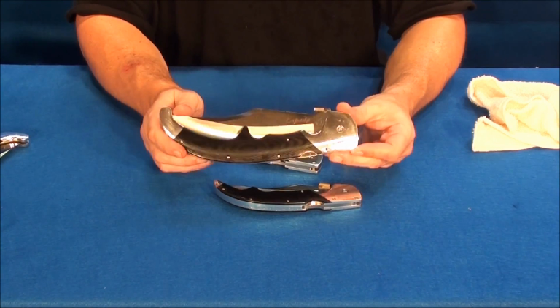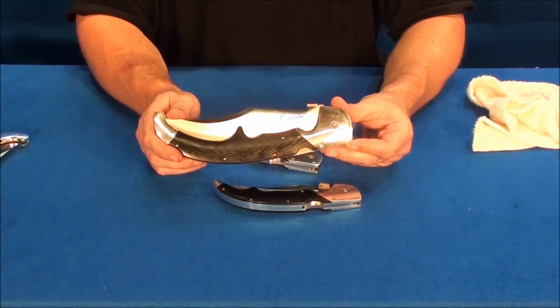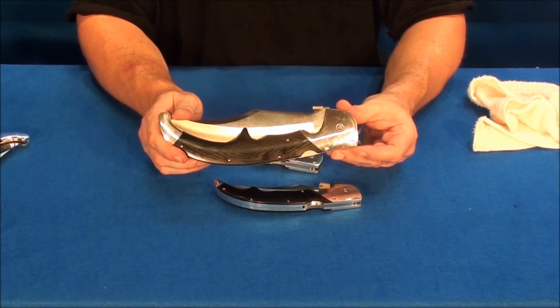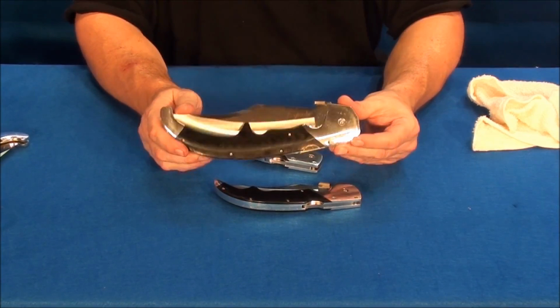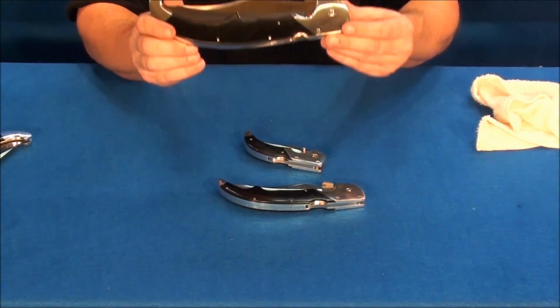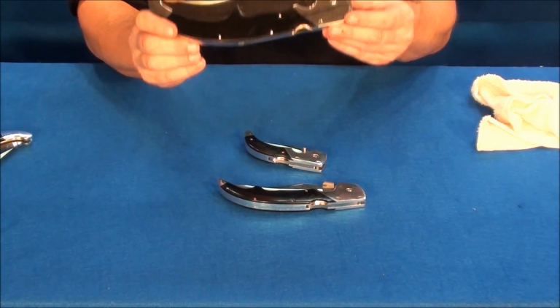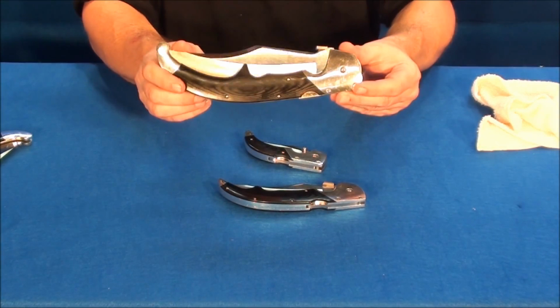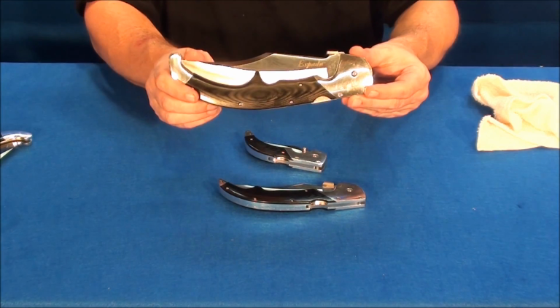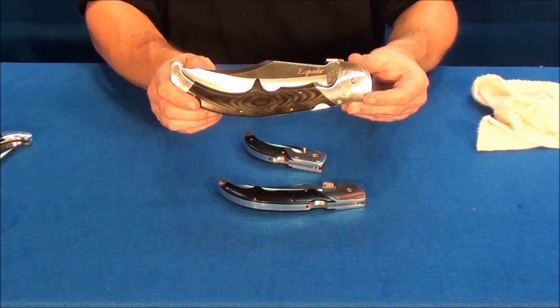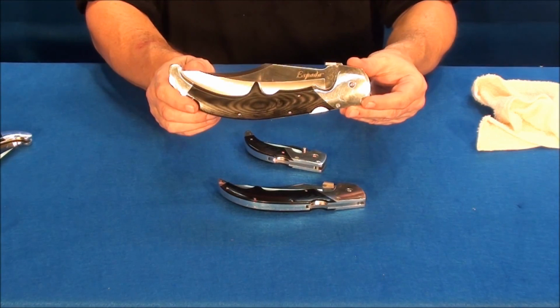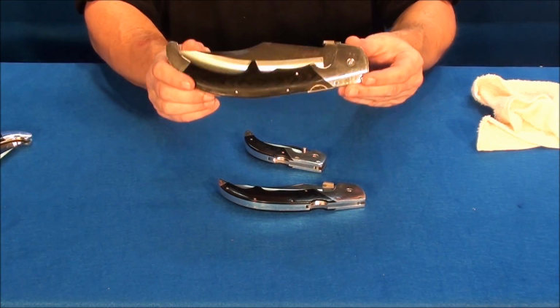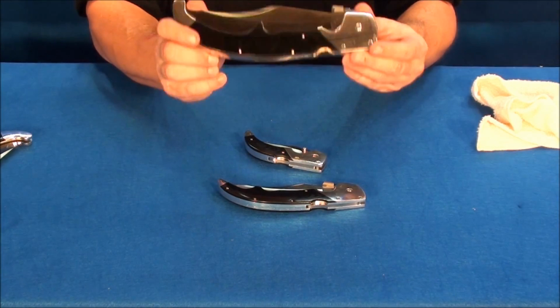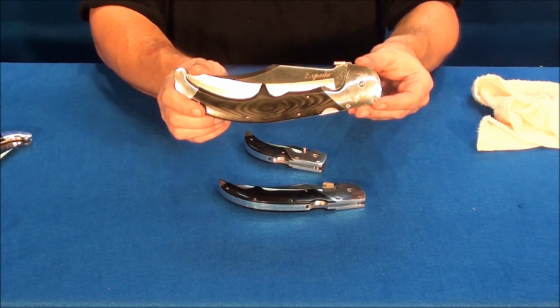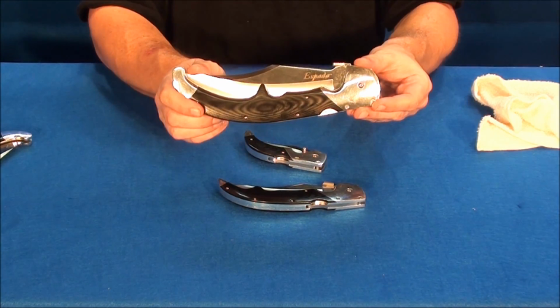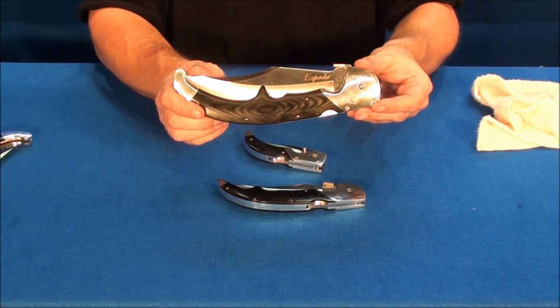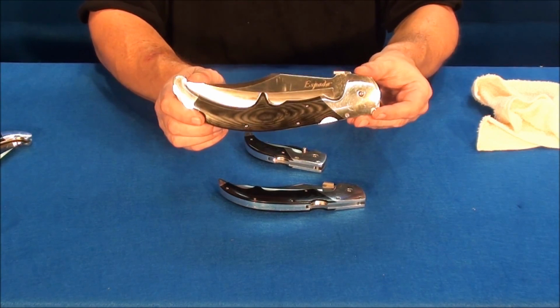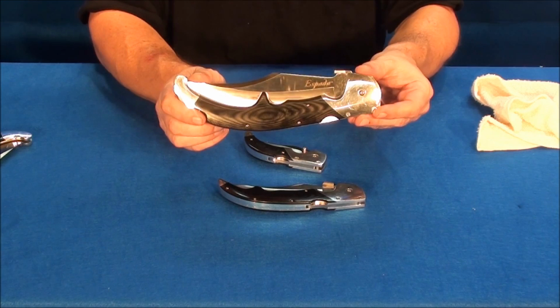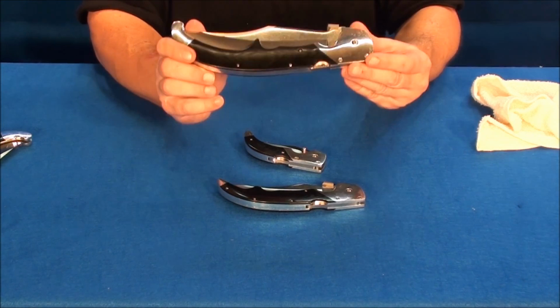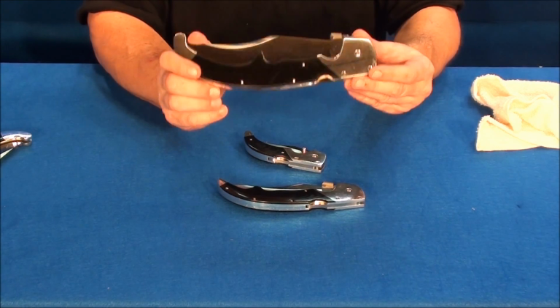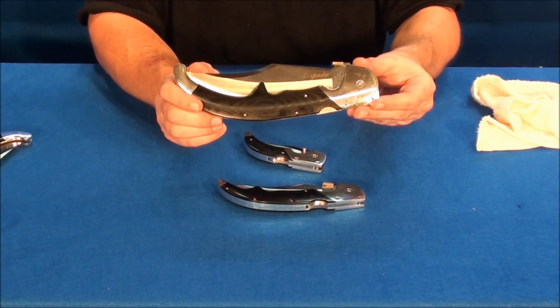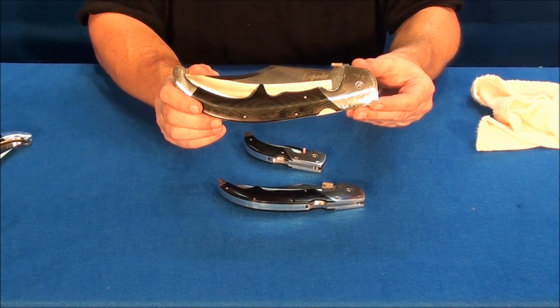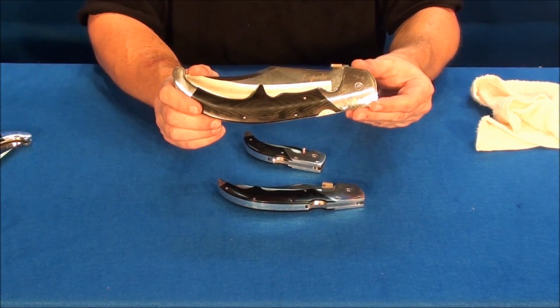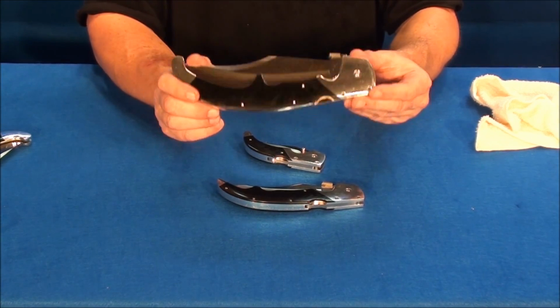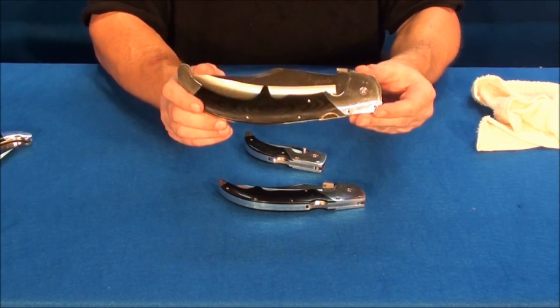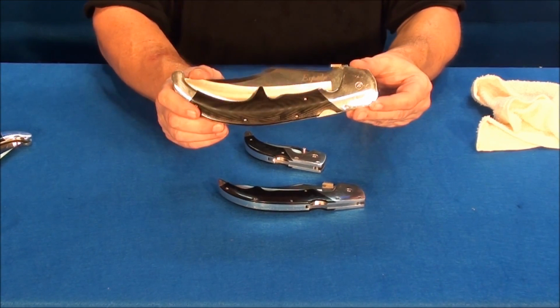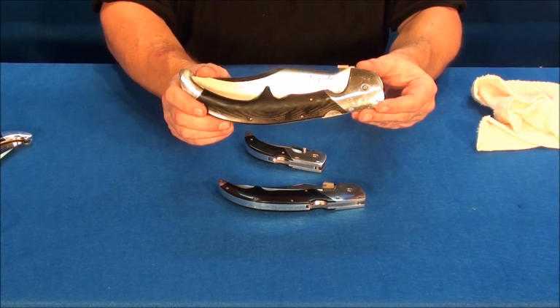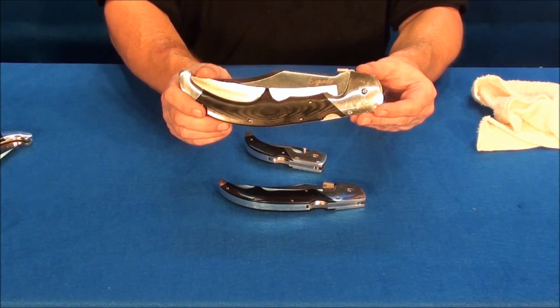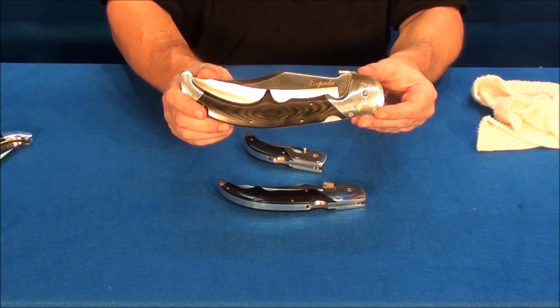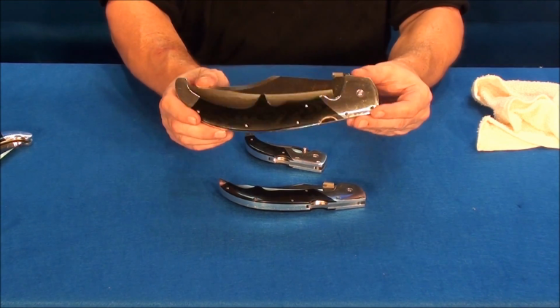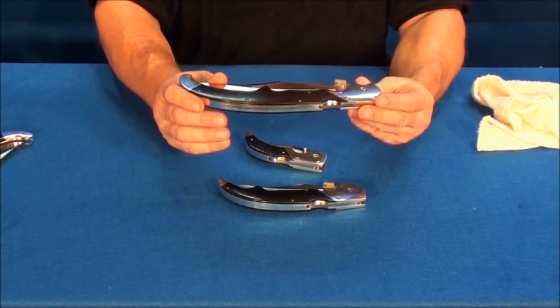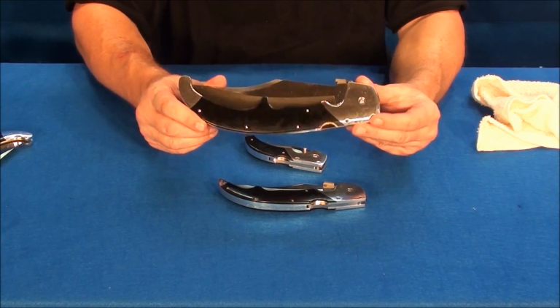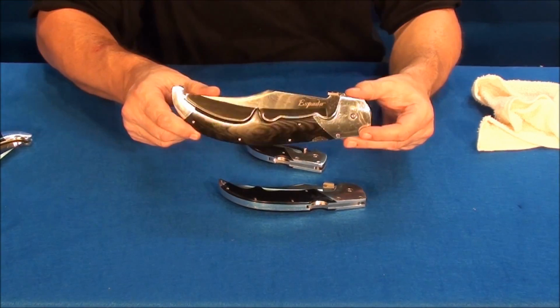A knife would be perfect in that situation to save other lives. I love the Espada series — it's great for personal protection. If you like knife reviews, let me know and I'll do more of them. Thank you, bye bye.